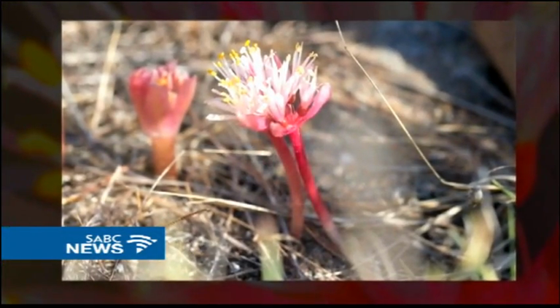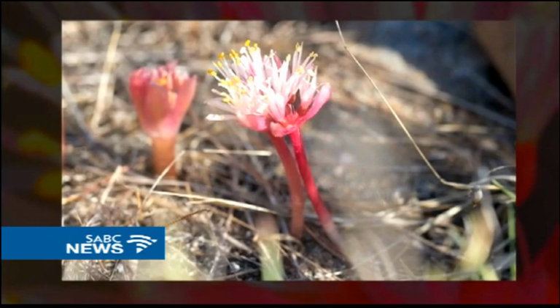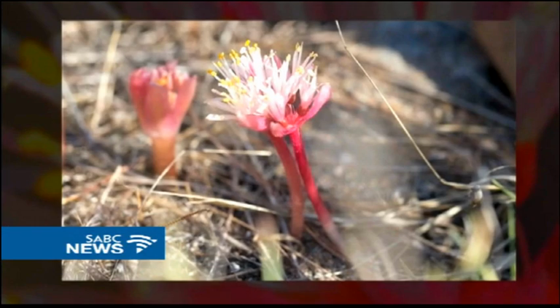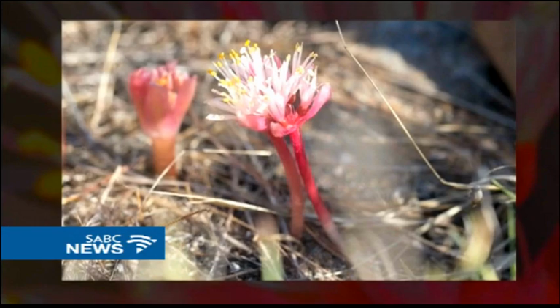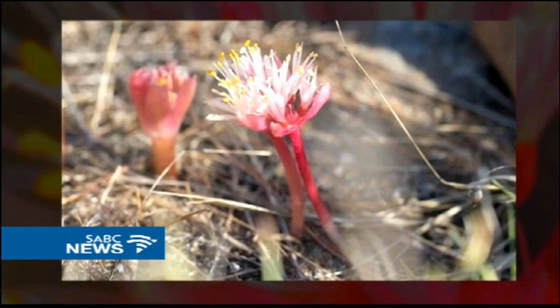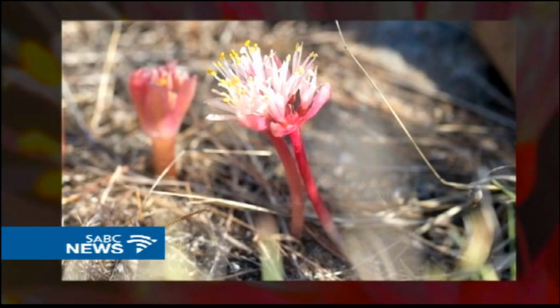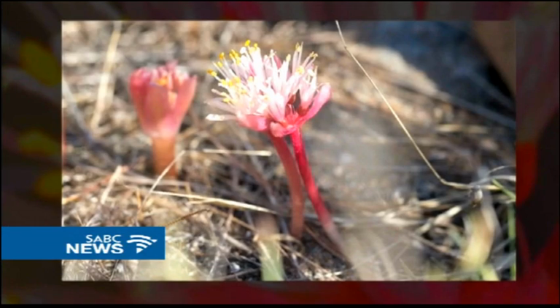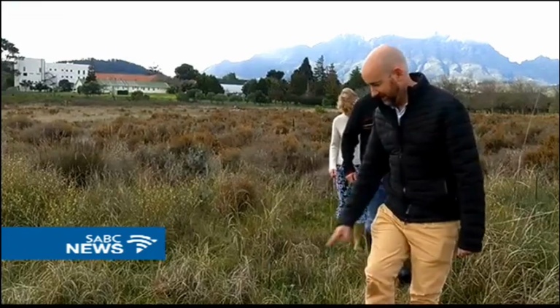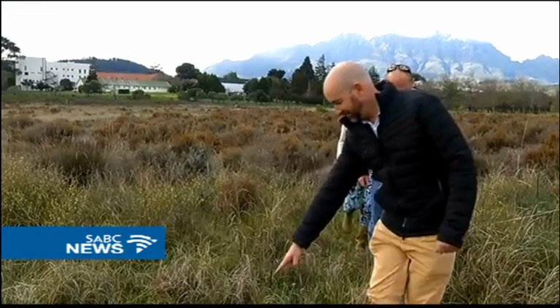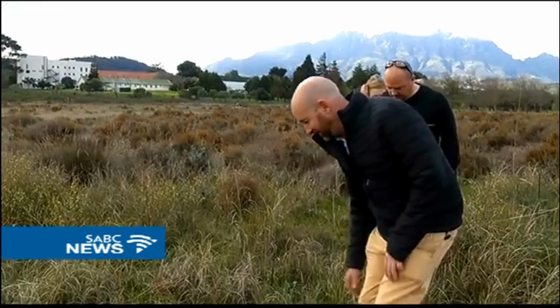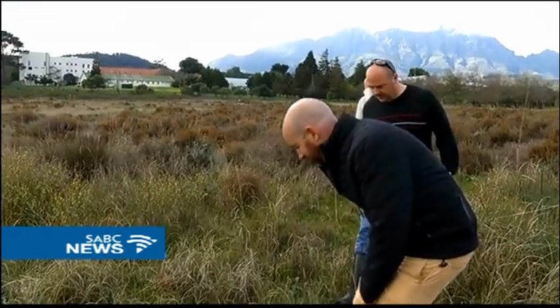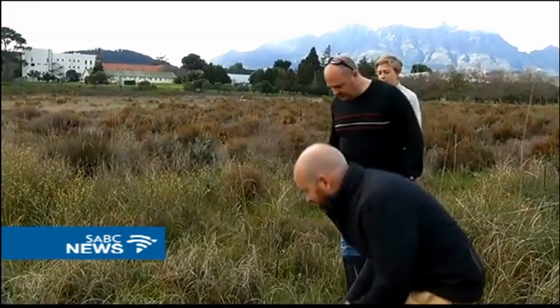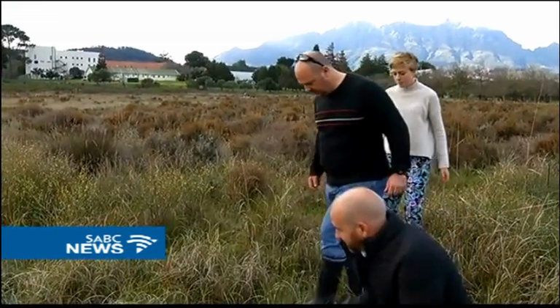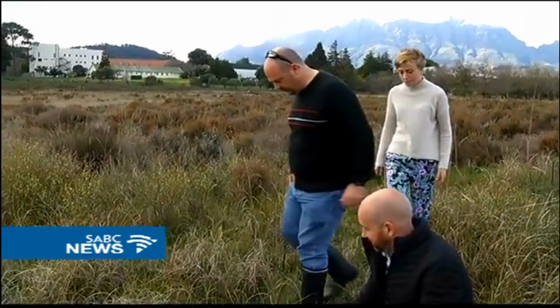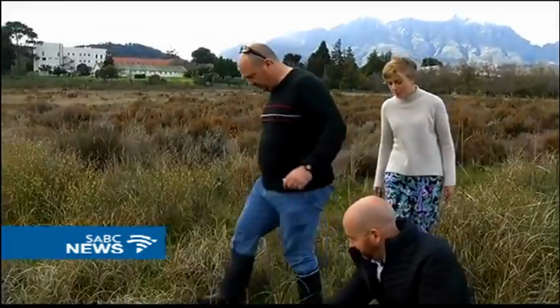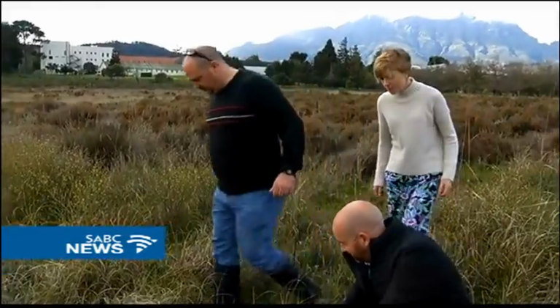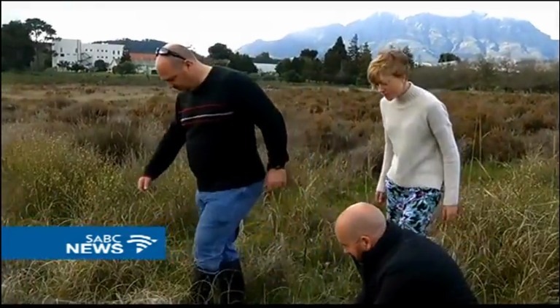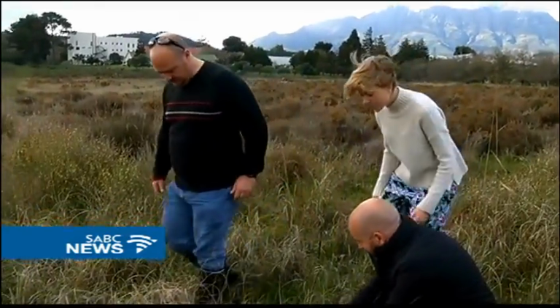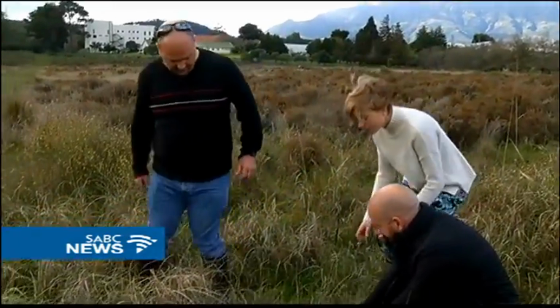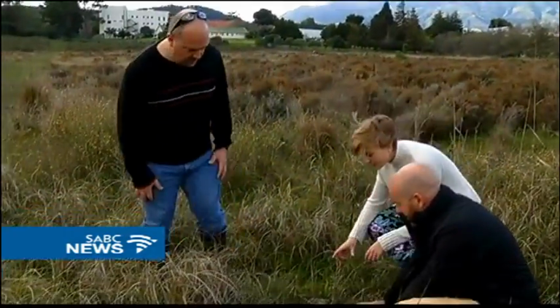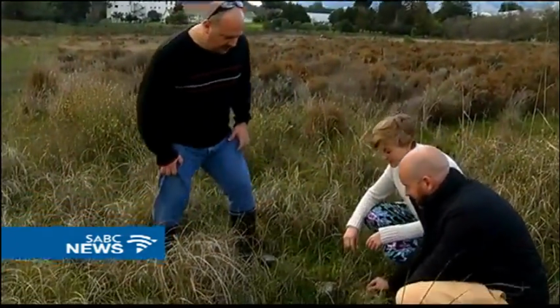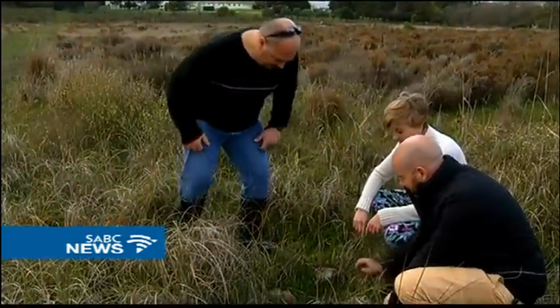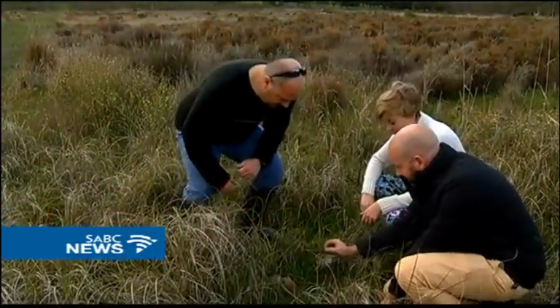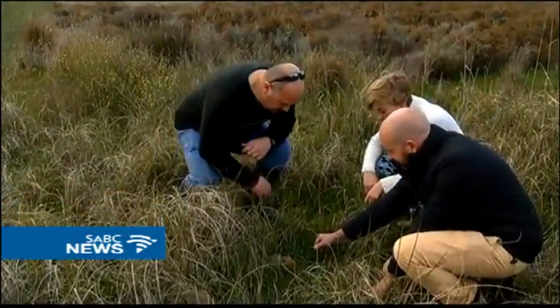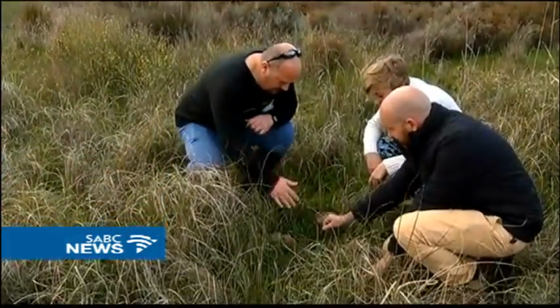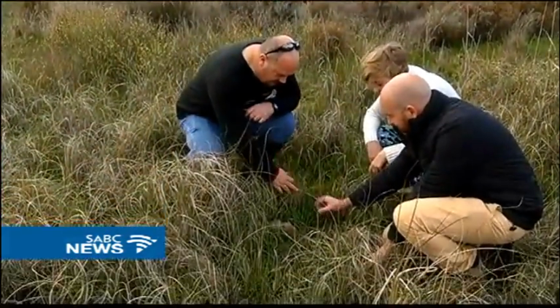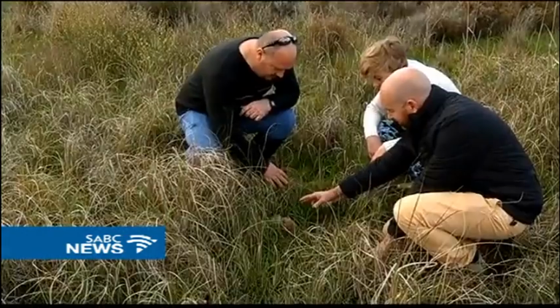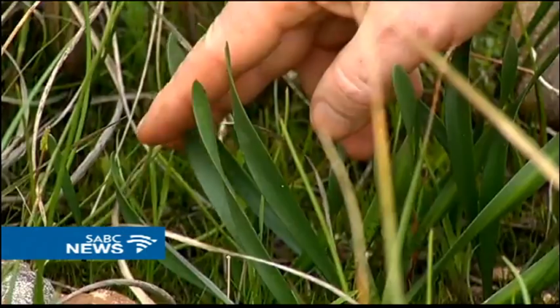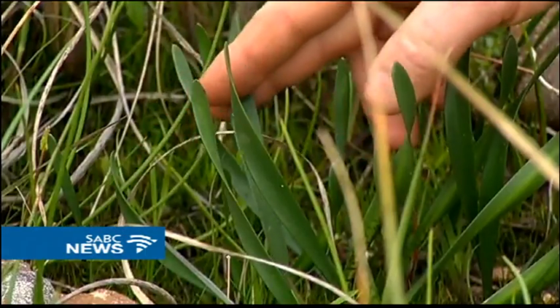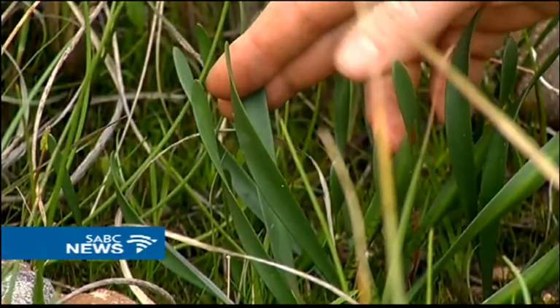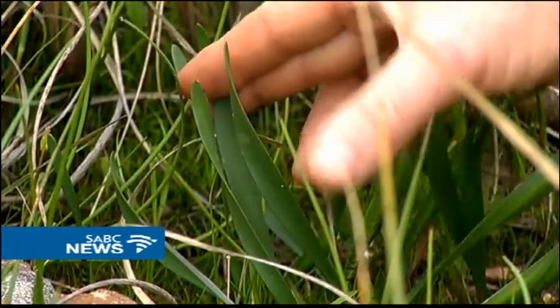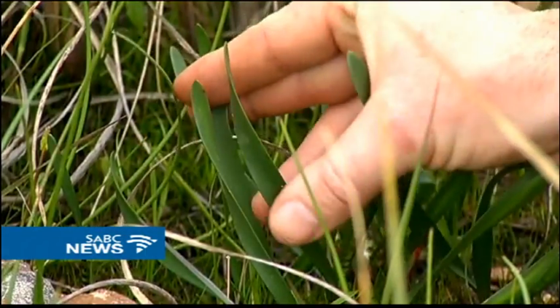Where they once thrived here in Stellenbosch, among others, it's estimated that less than 200 plants still exist in nature. This group of scientists has embarked on a mission to save the species.